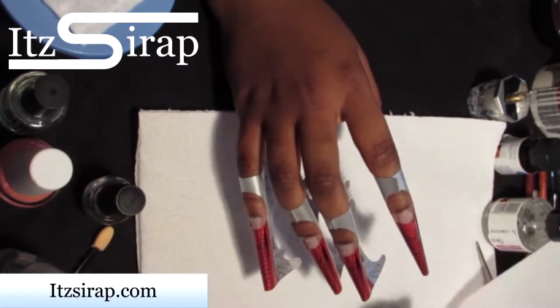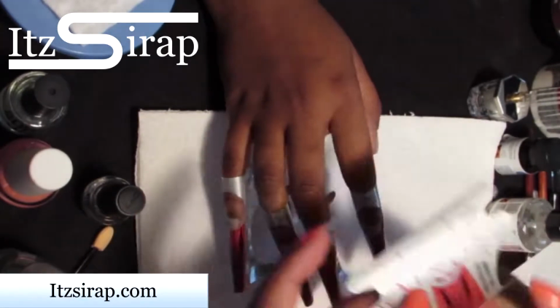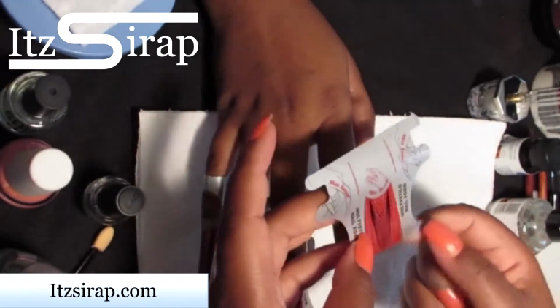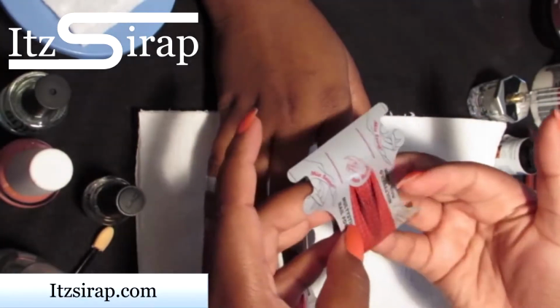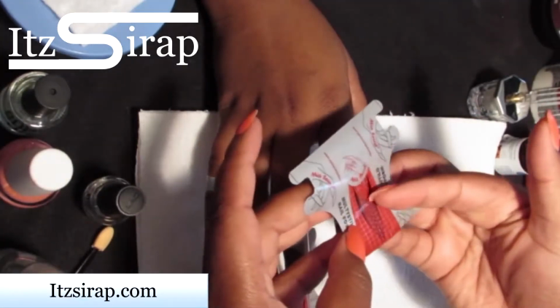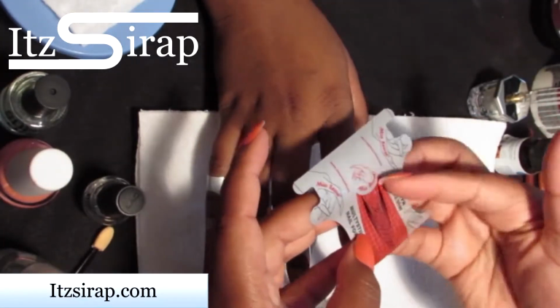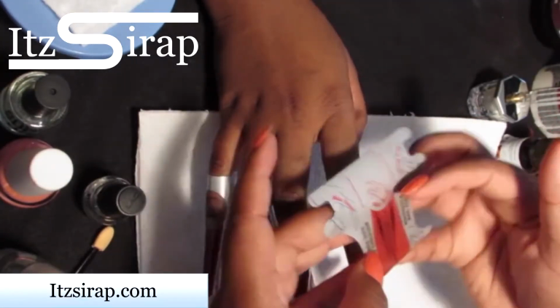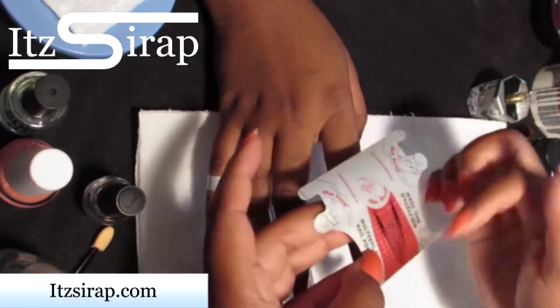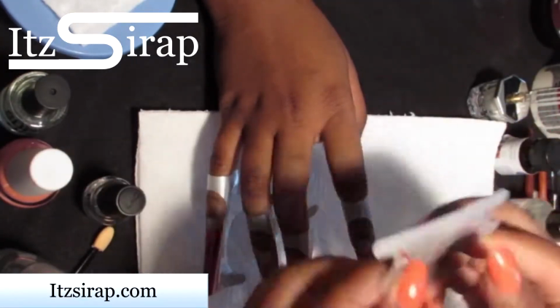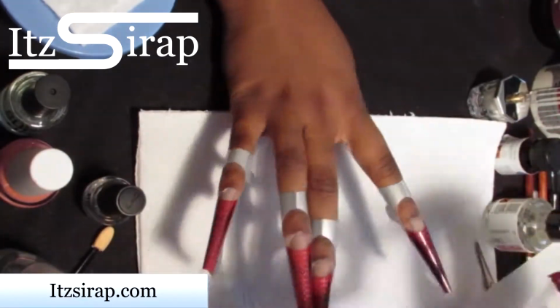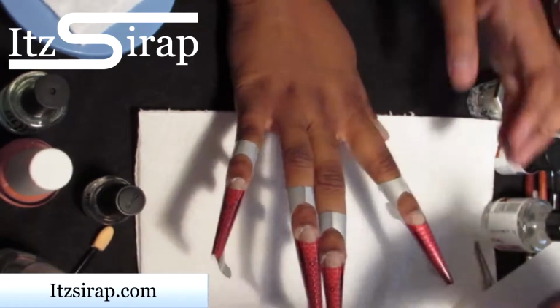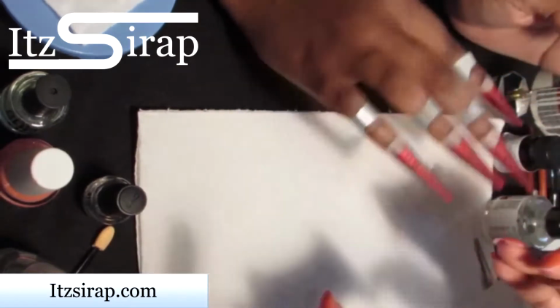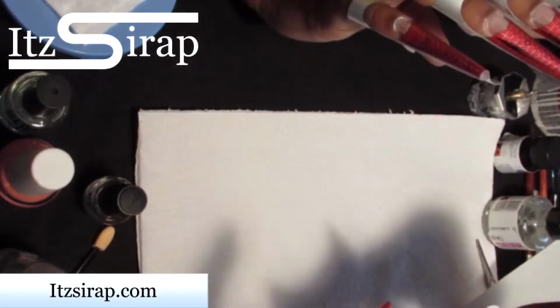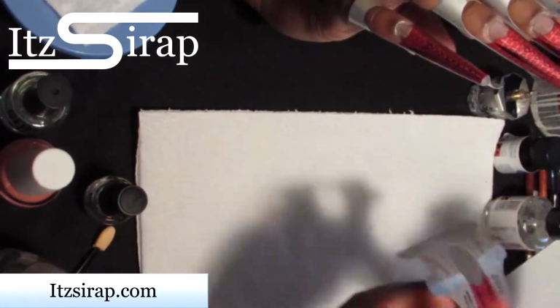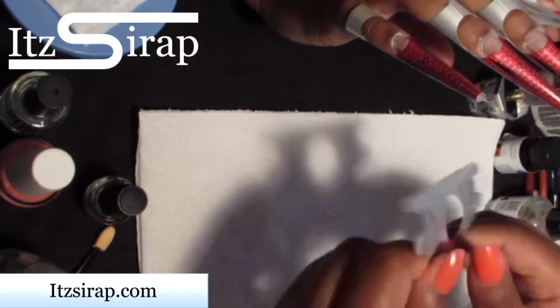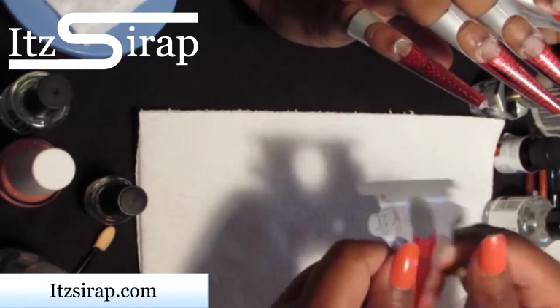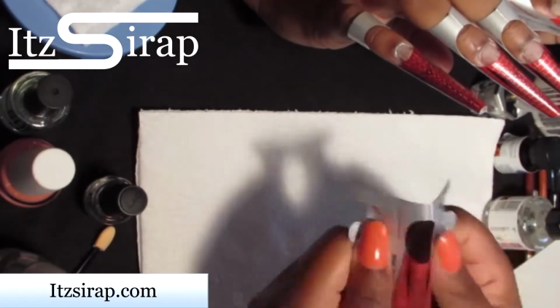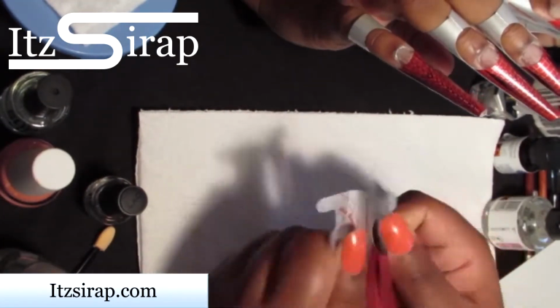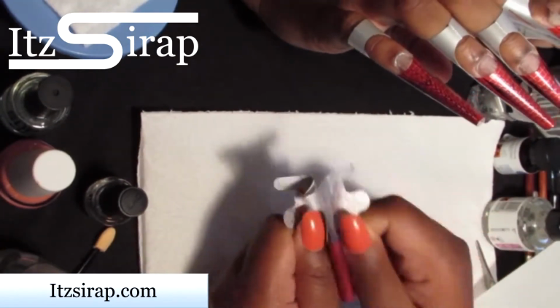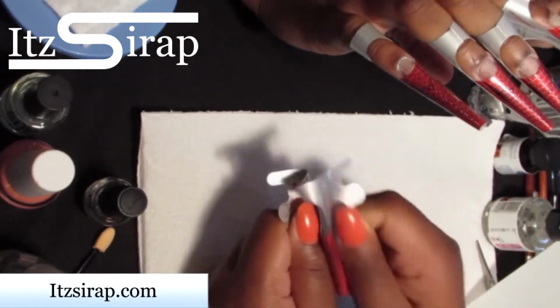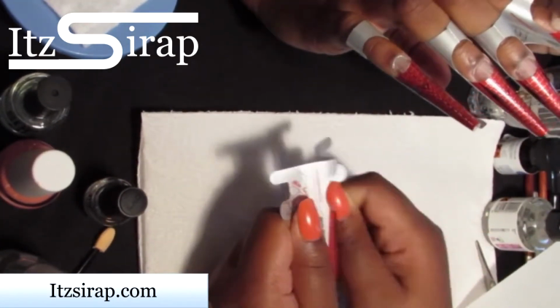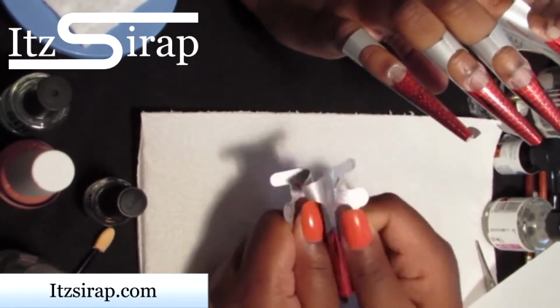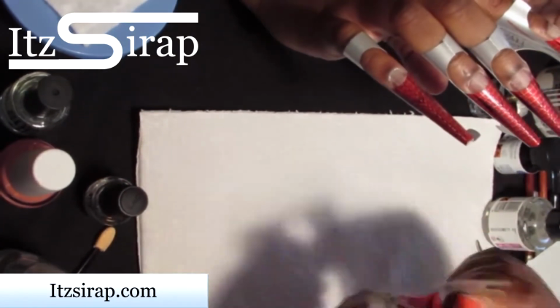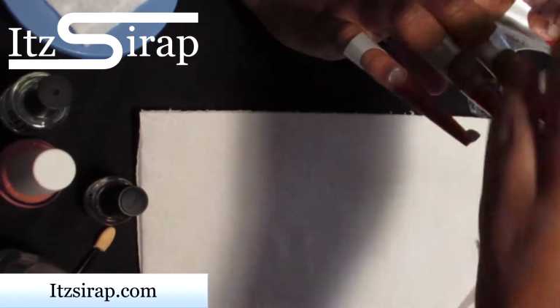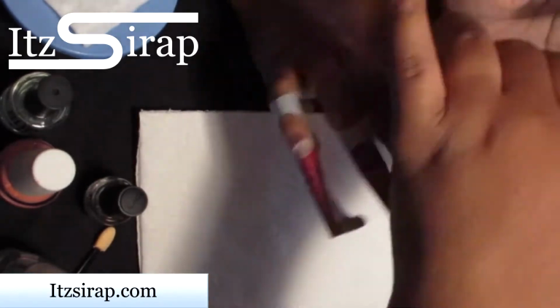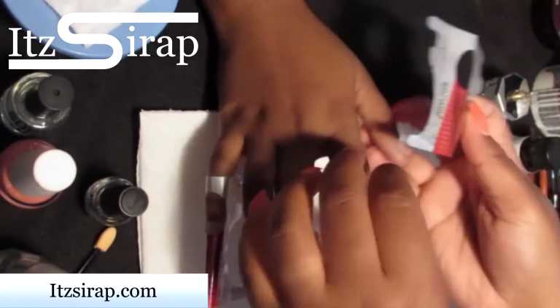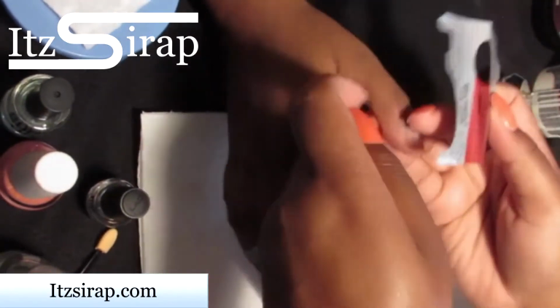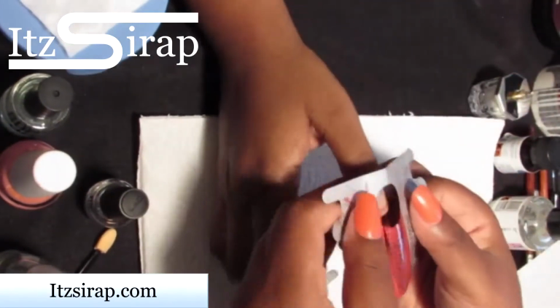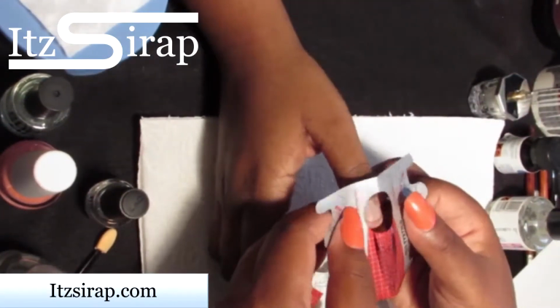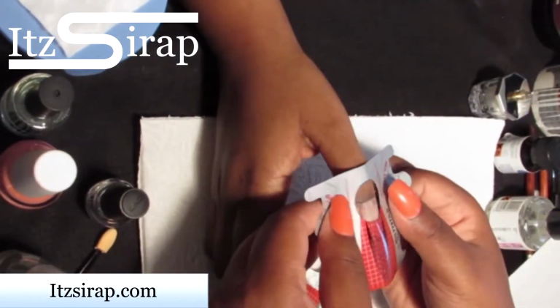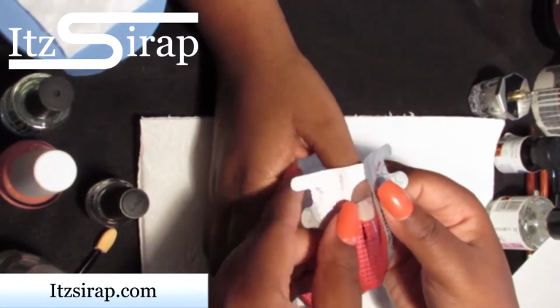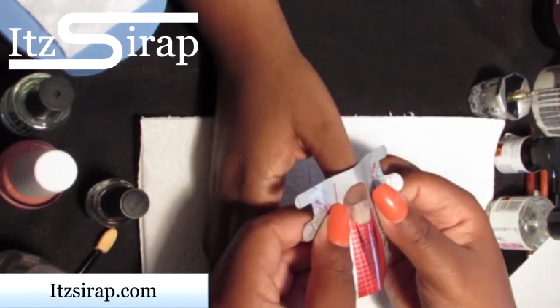This was actually her first time getting sculpted nails, so I was just showing her the guidelines on the form so that you can pick how long you want the nails and things like that.